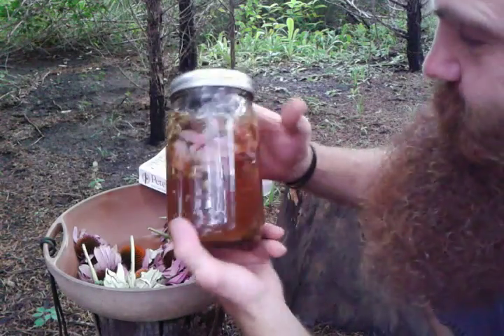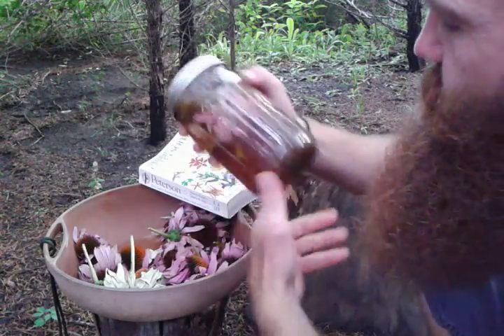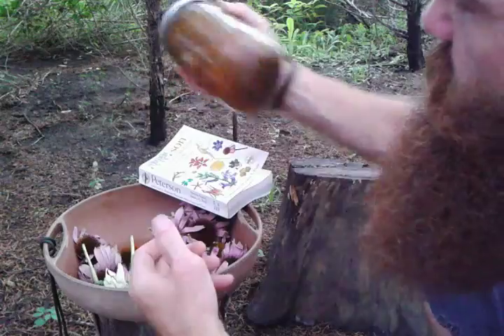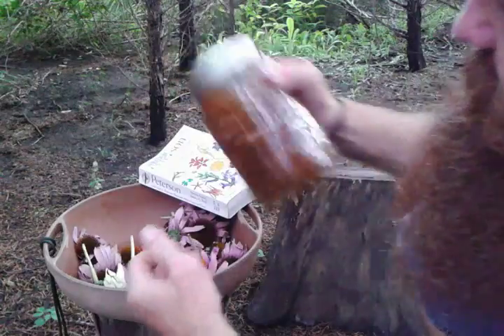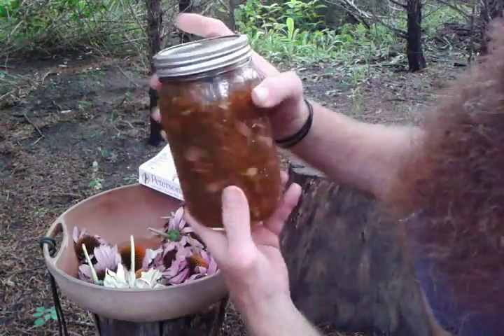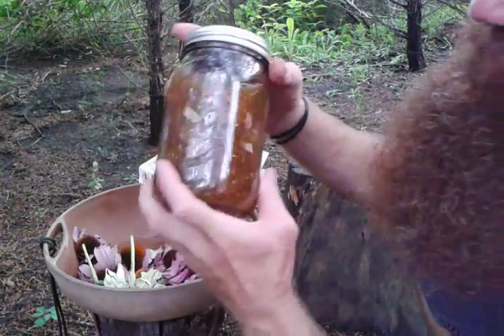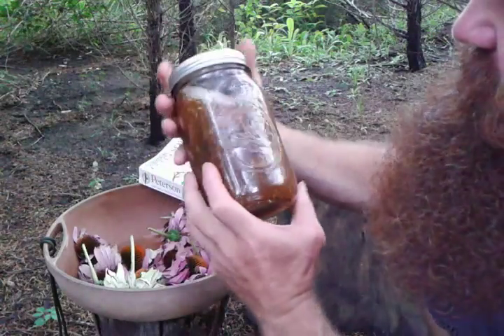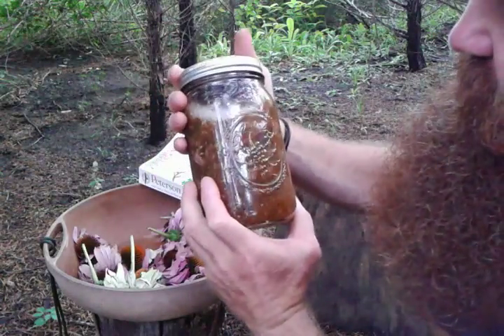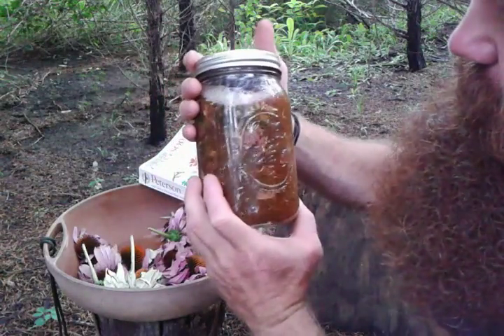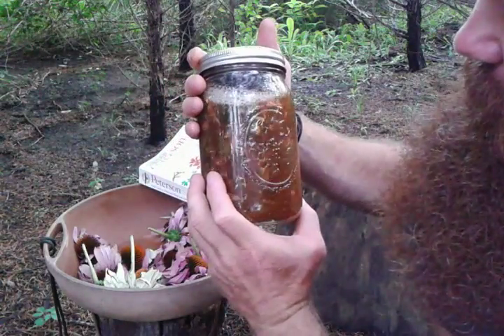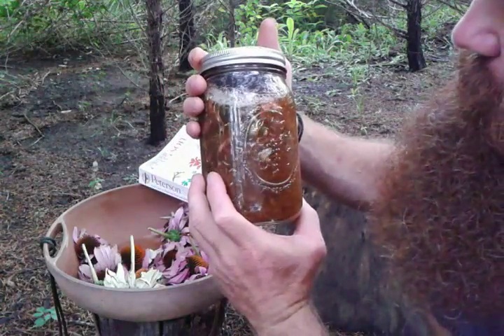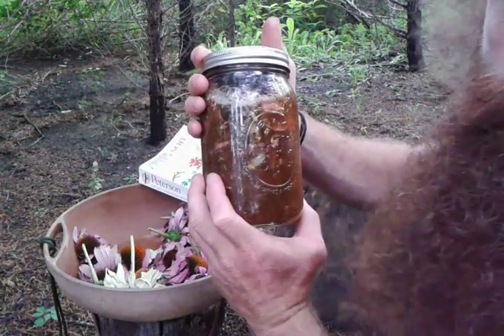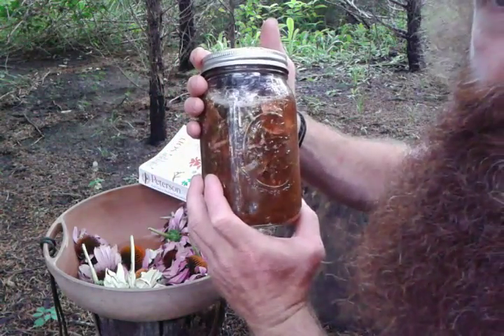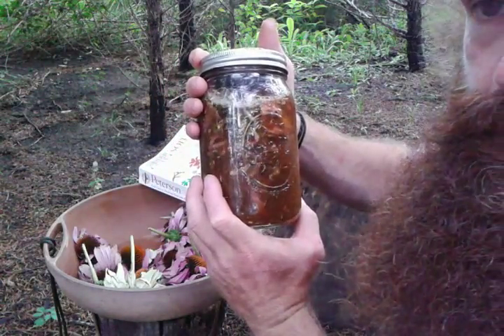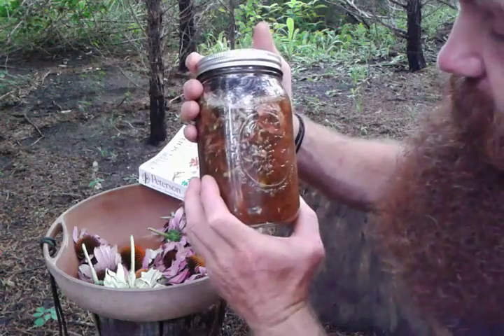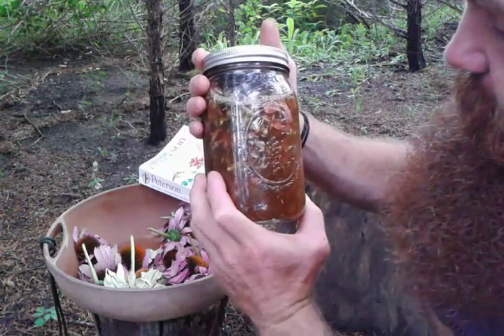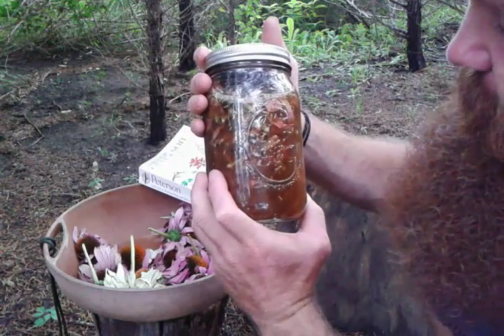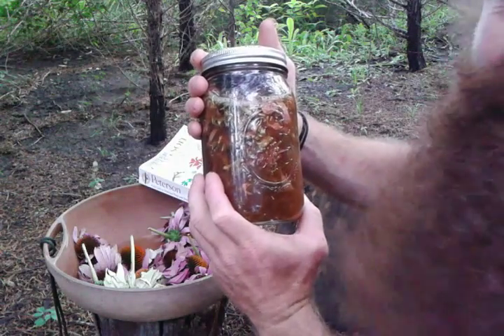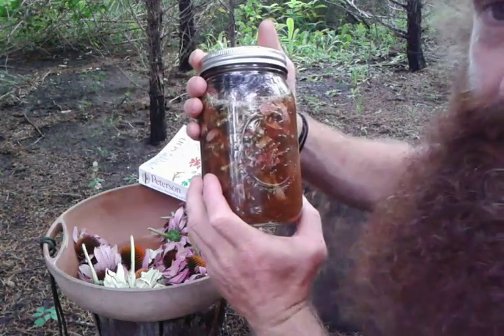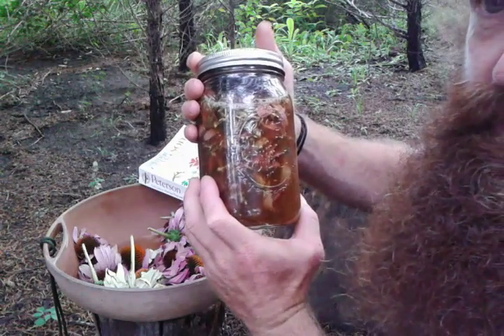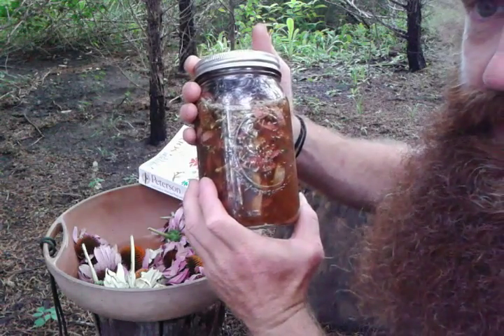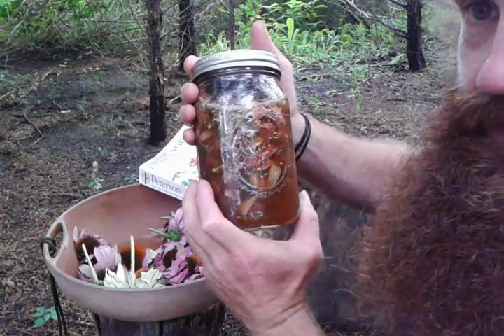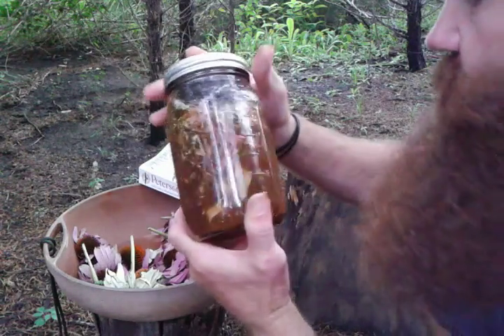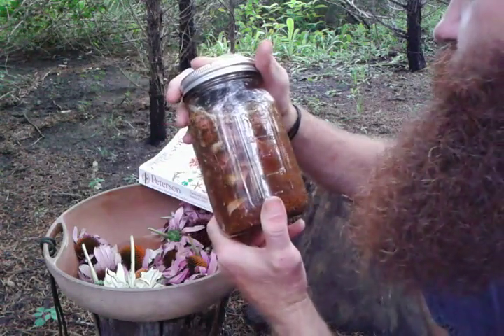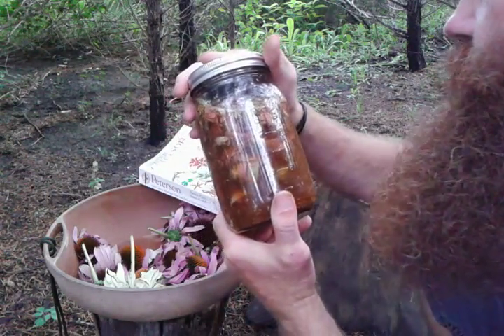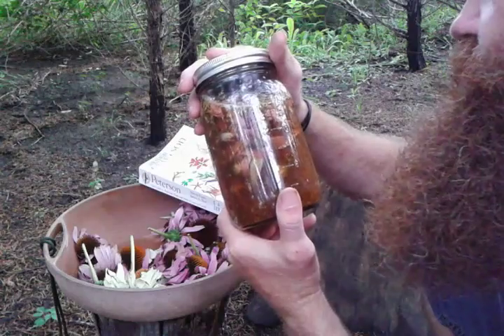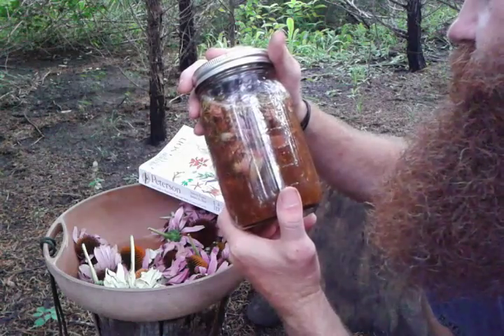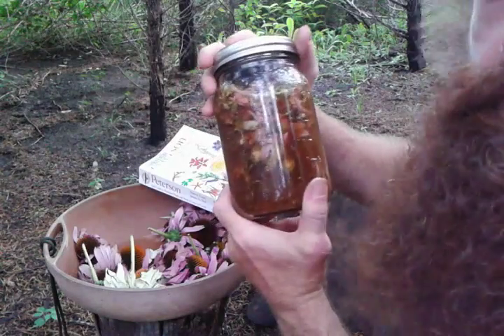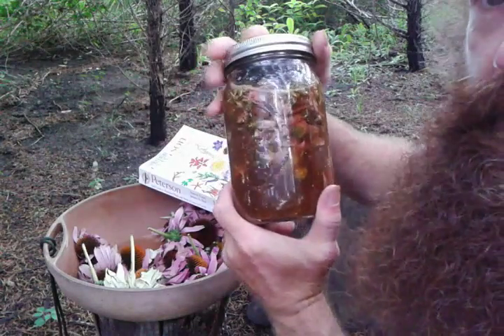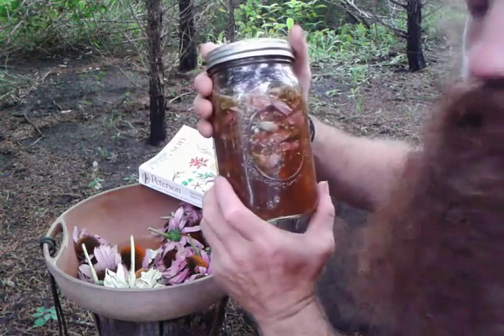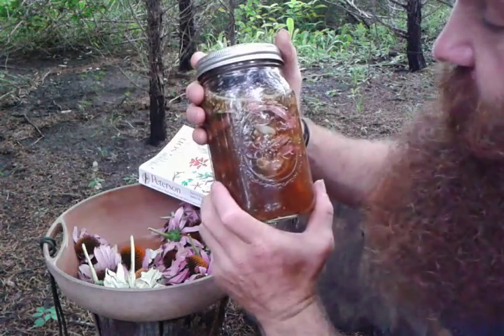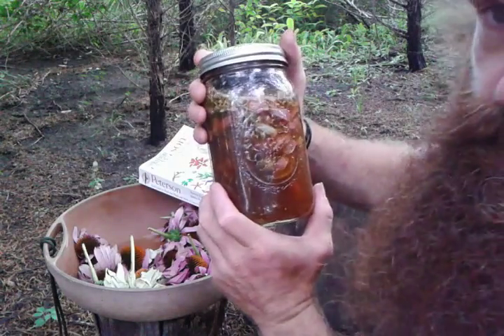Once the plant material has time to steep — I don't boil my food, because I believe that damages and robs the nutritional value of what we're trying to achieve.